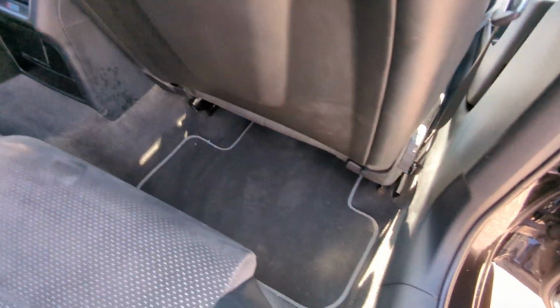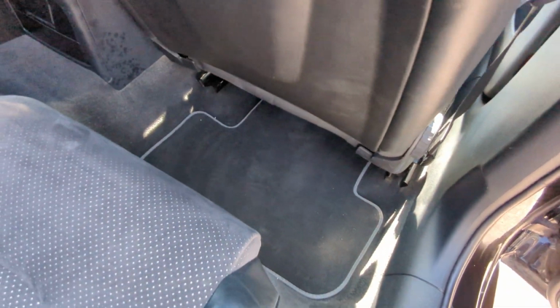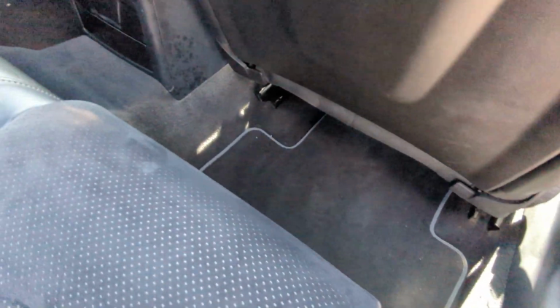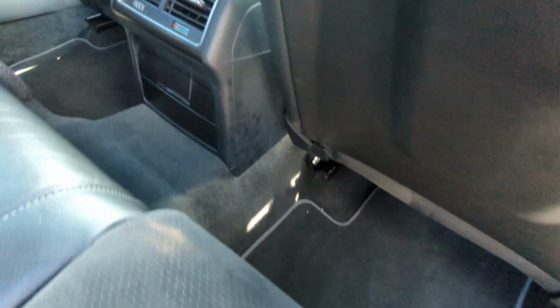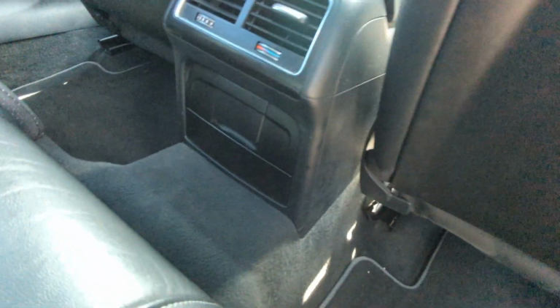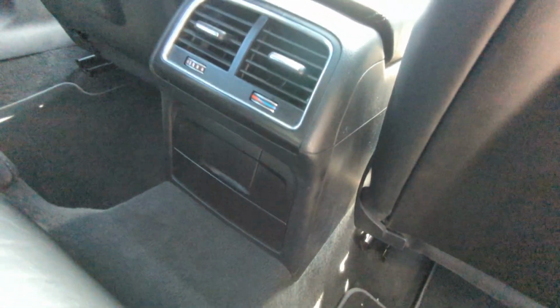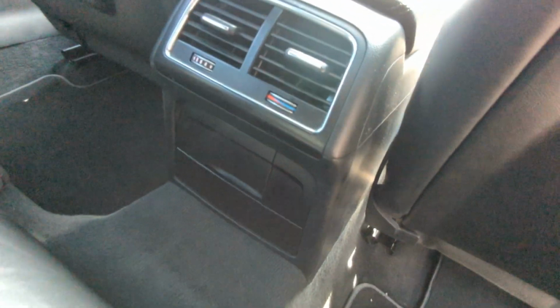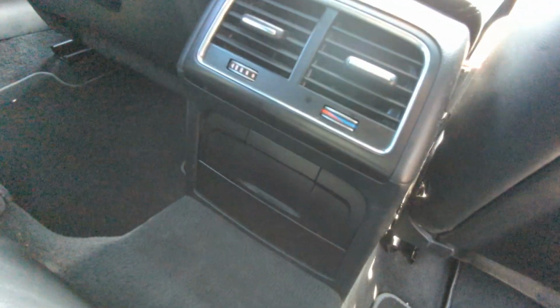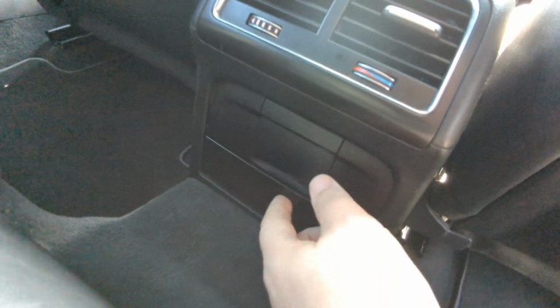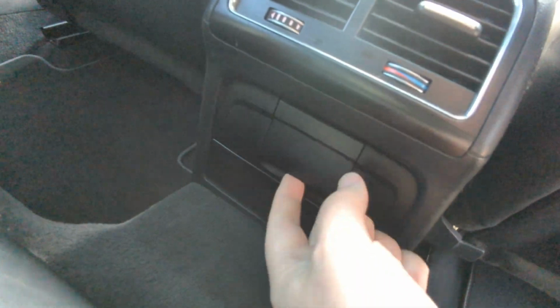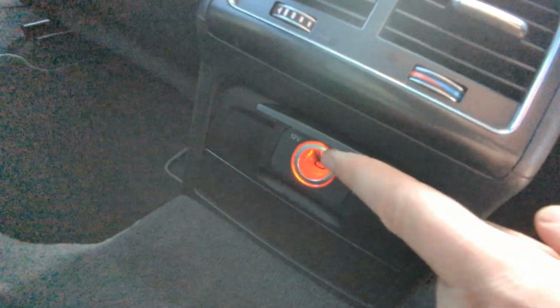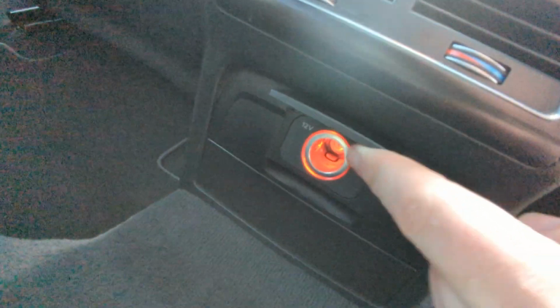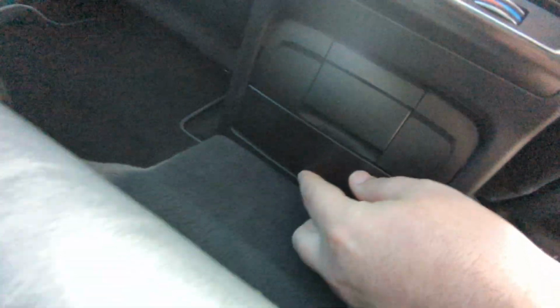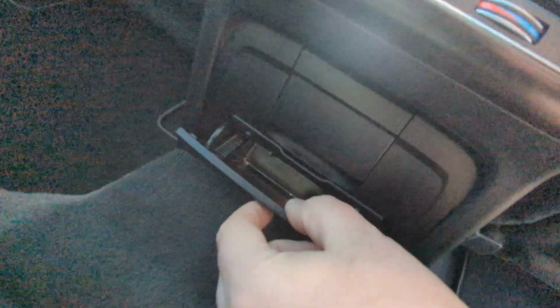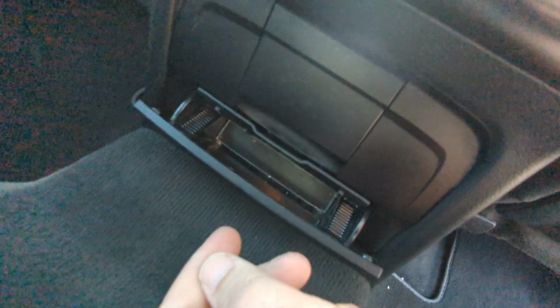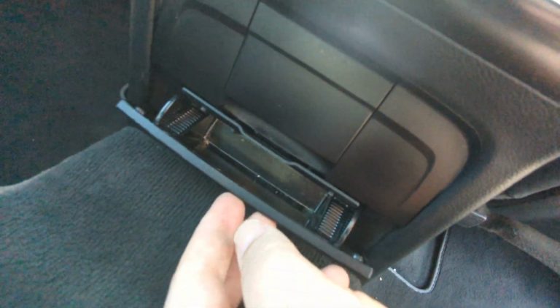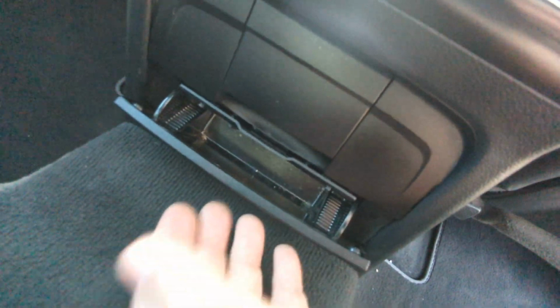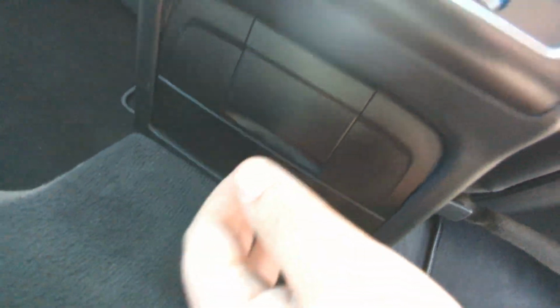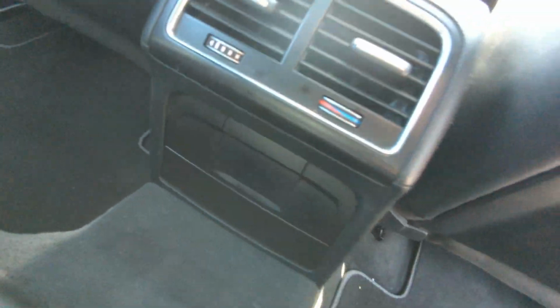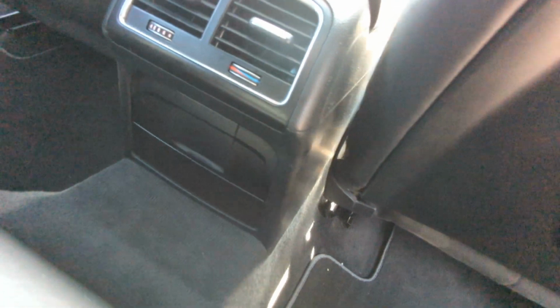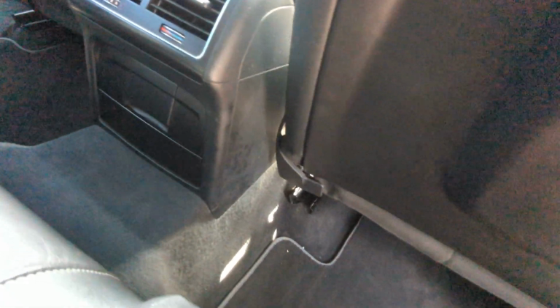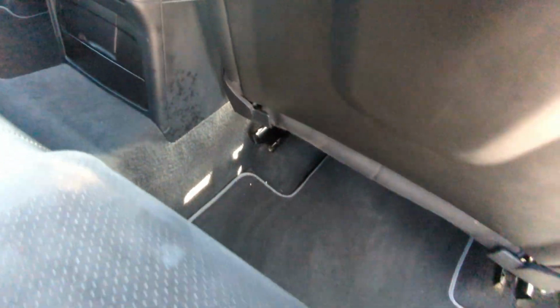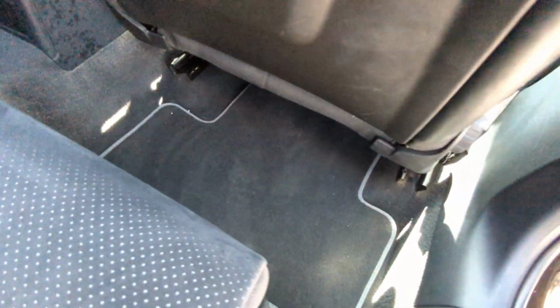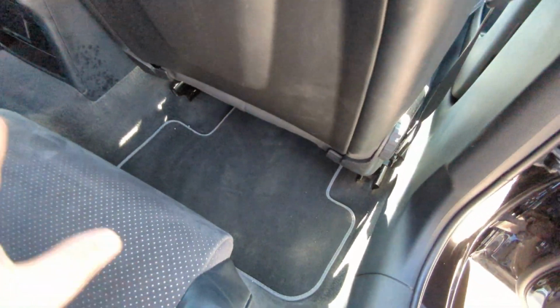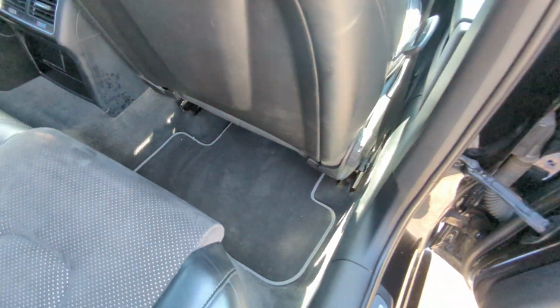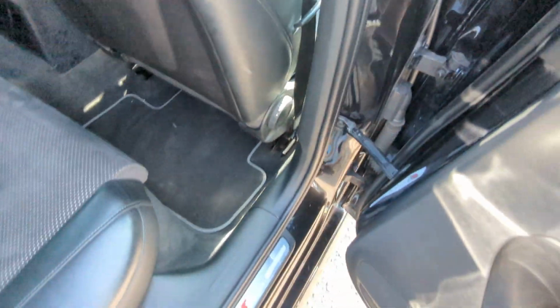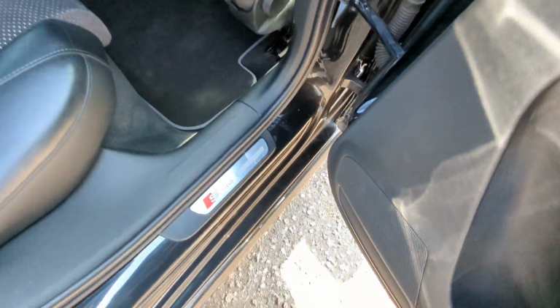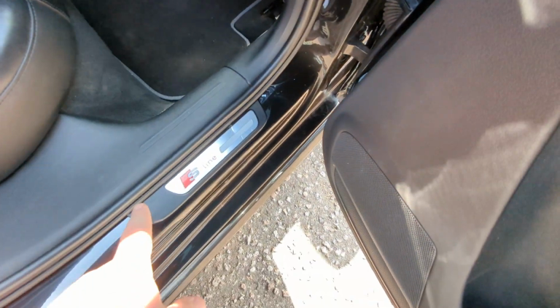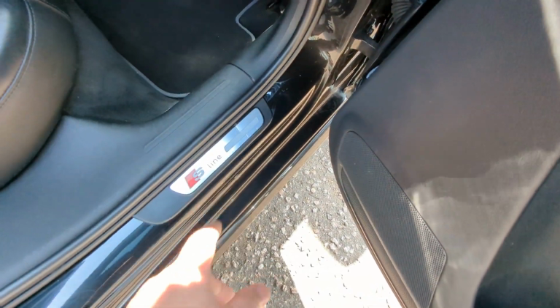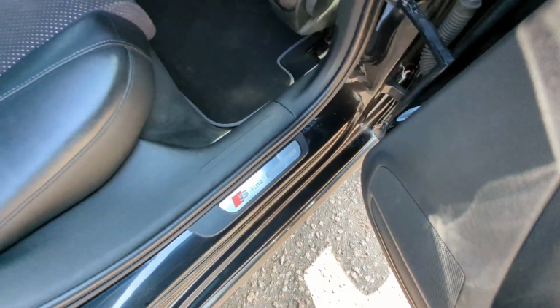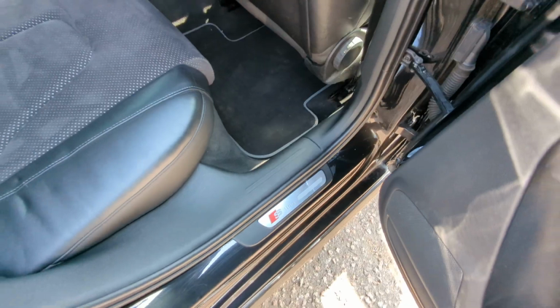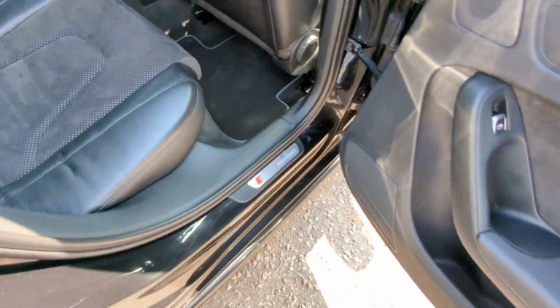Really good leg room being the Avant. 12-volt point and ashtray-slash-storage. All the mats are present throughout — it's got the full set. It's got the S-line kick plates all round as well.